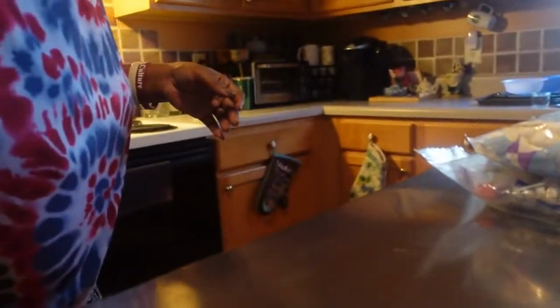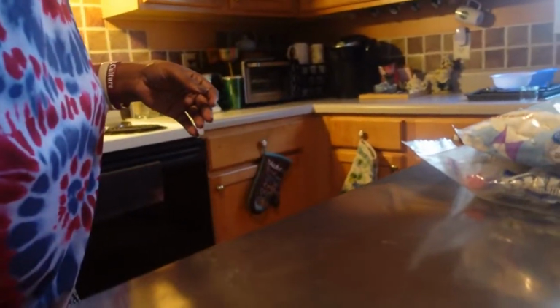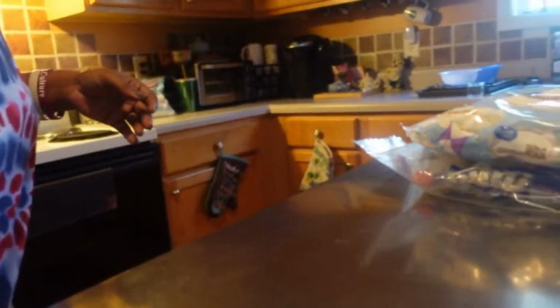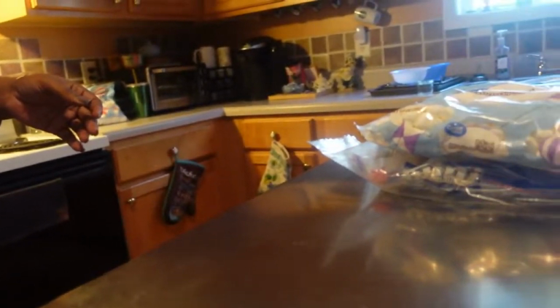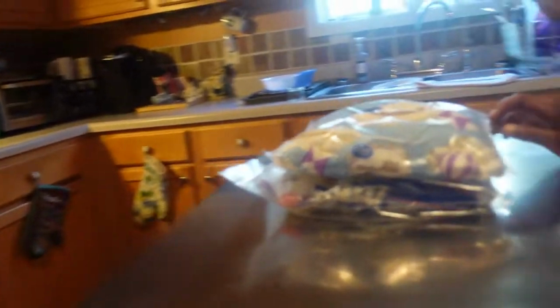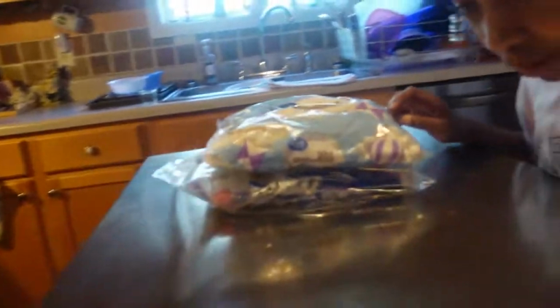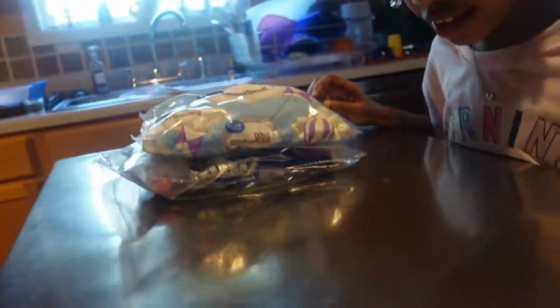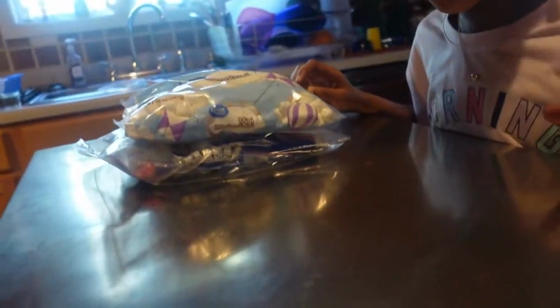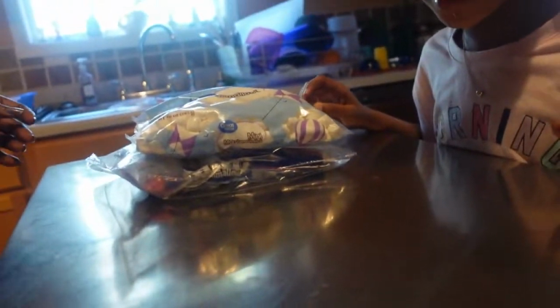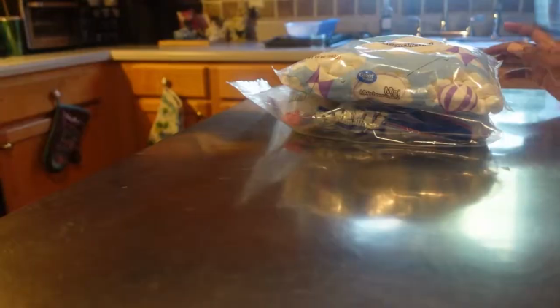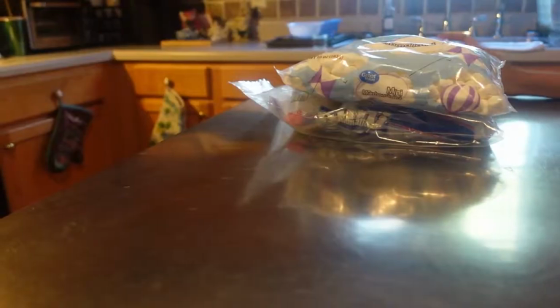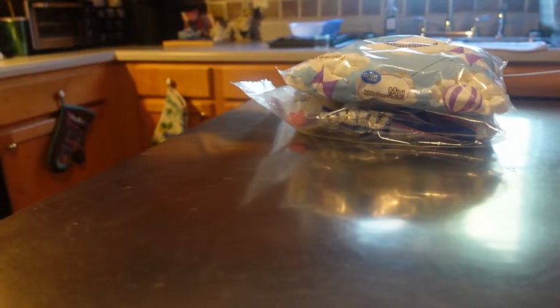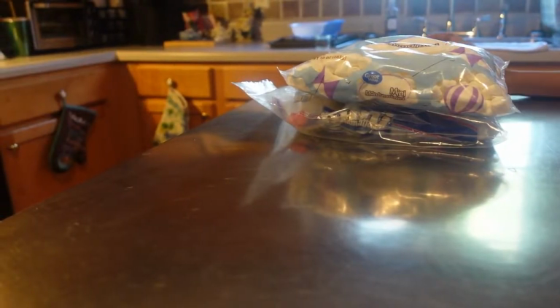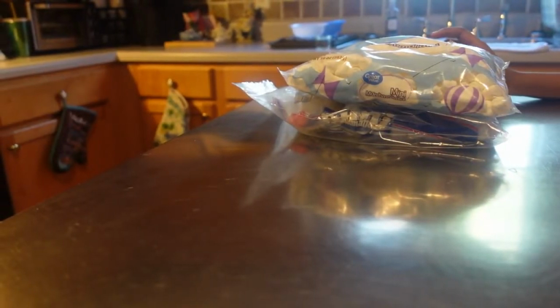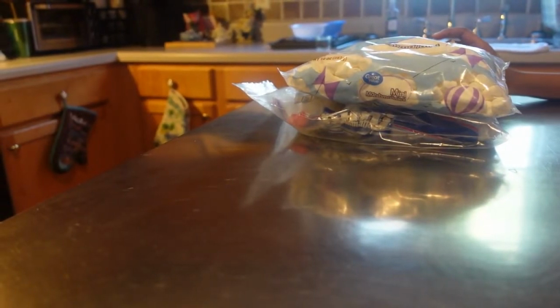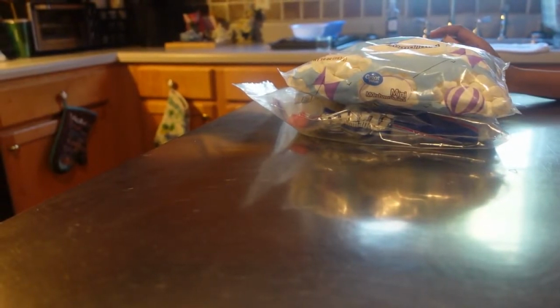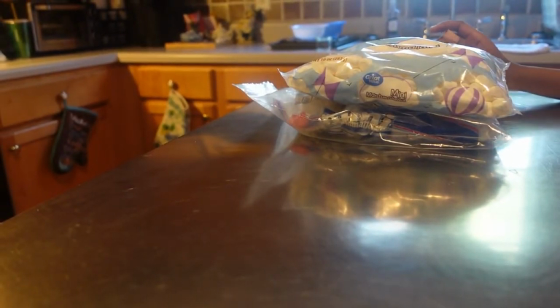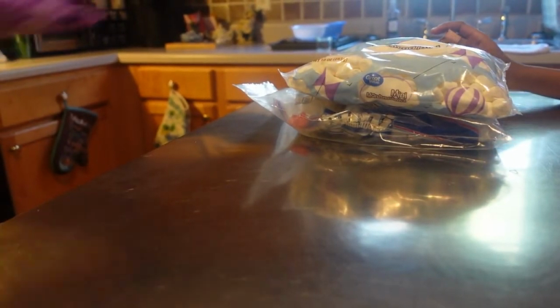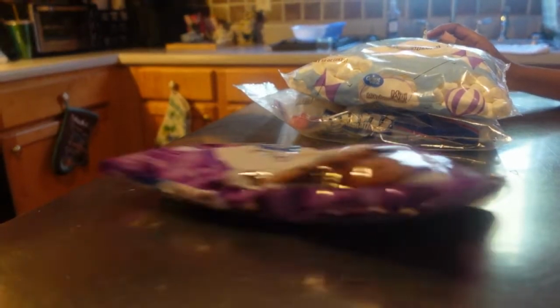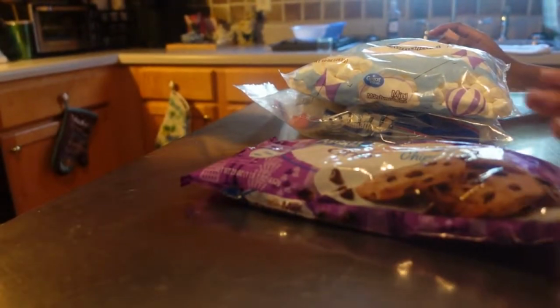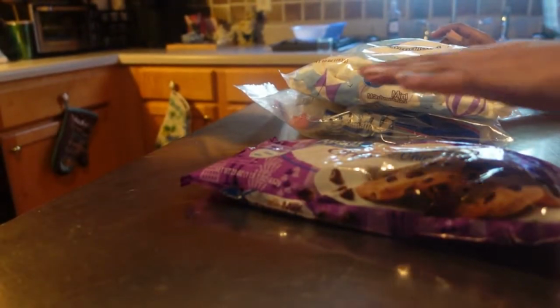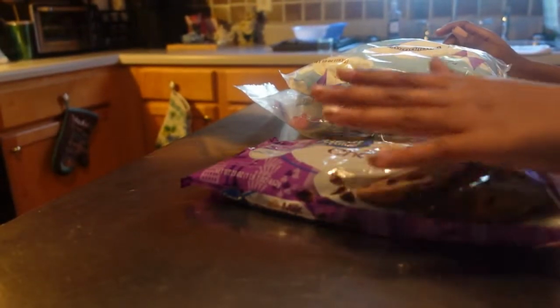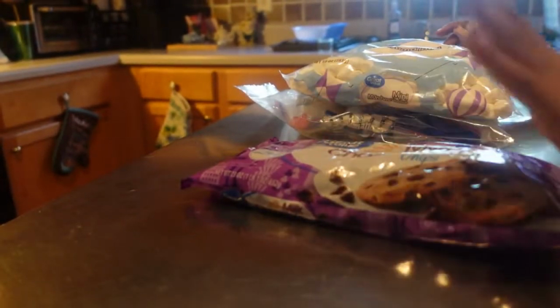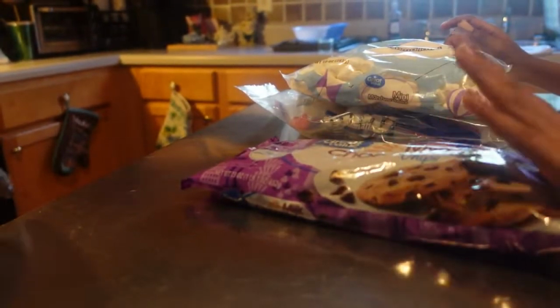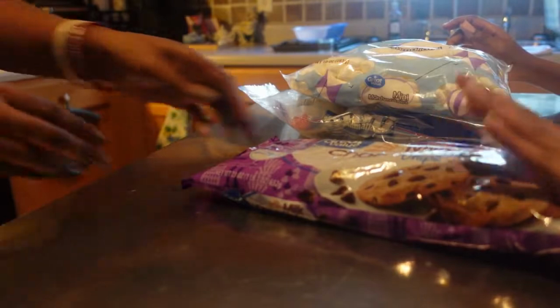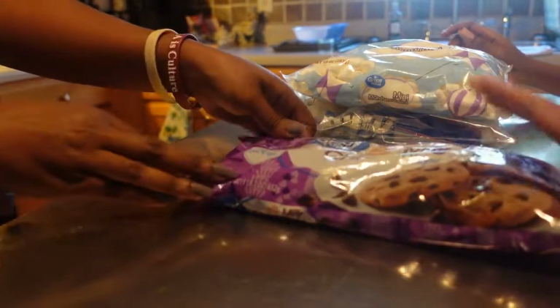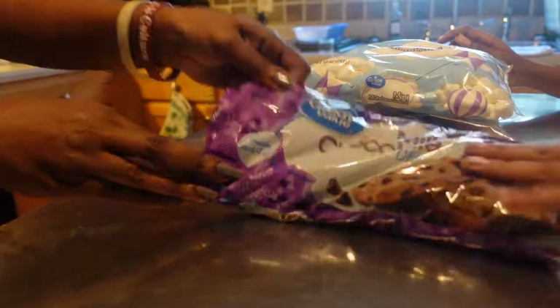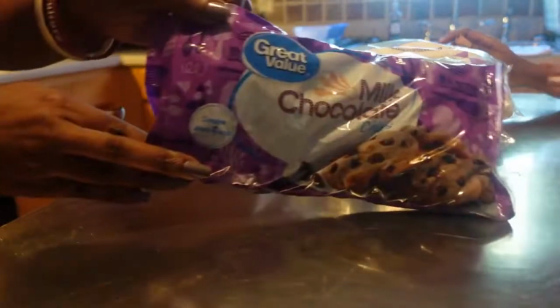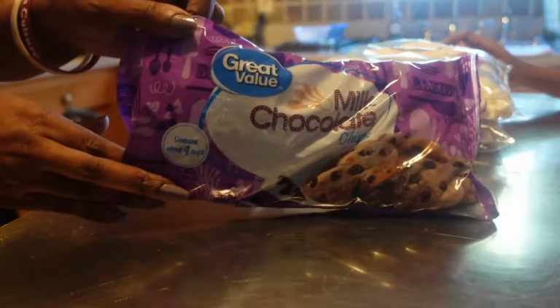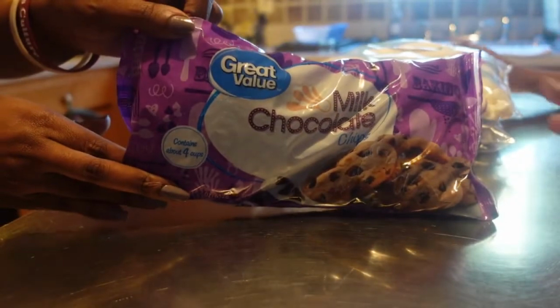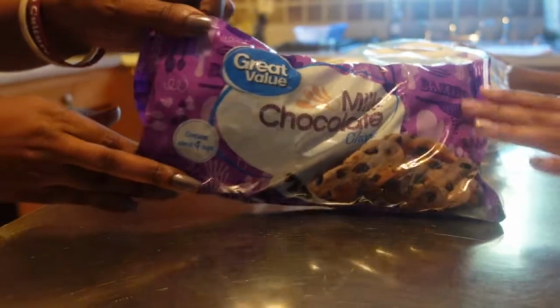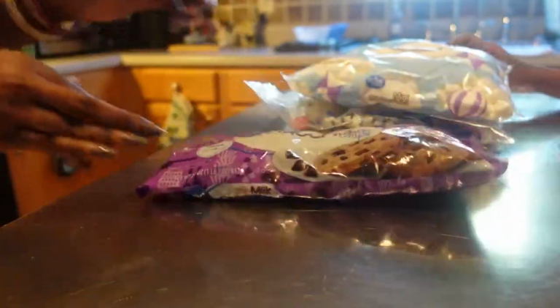She's my helper by the way, guys. And also we need some chocolate chips — milk chocolate chips.